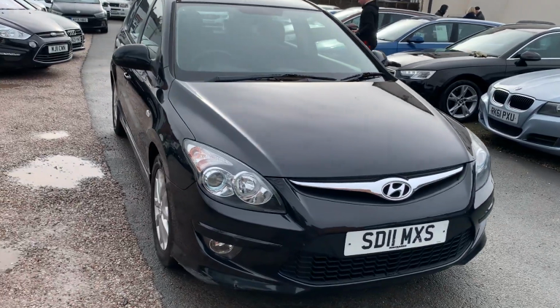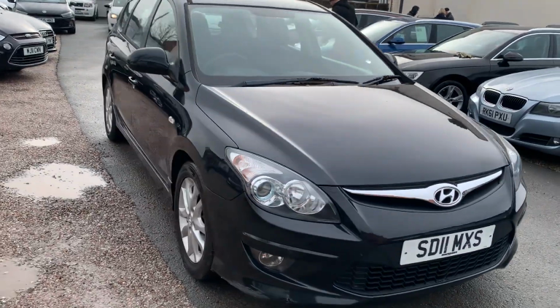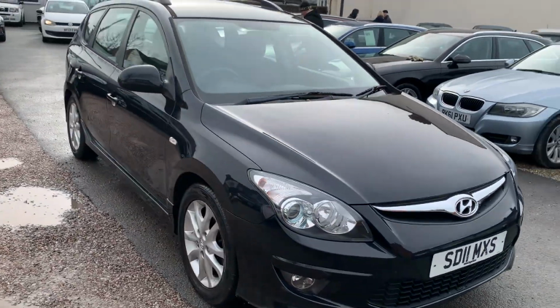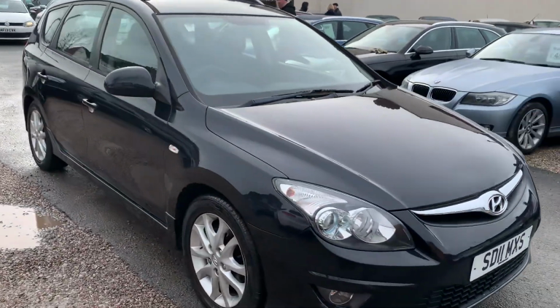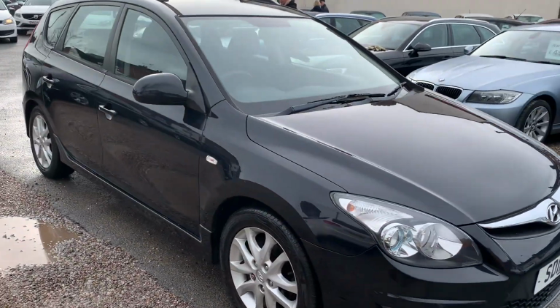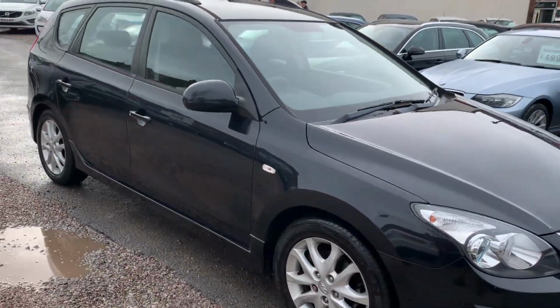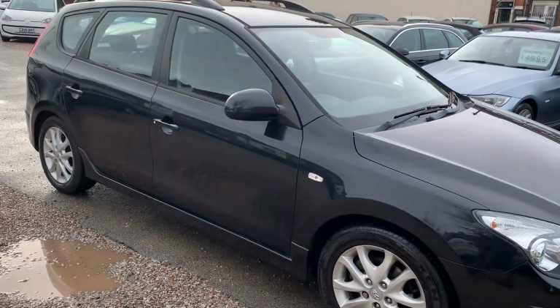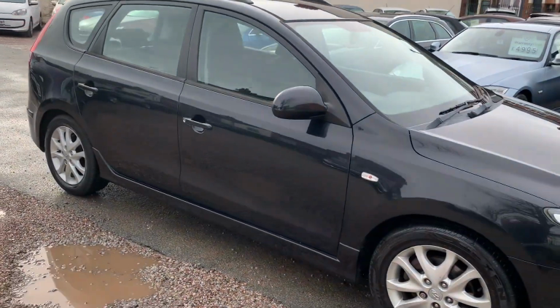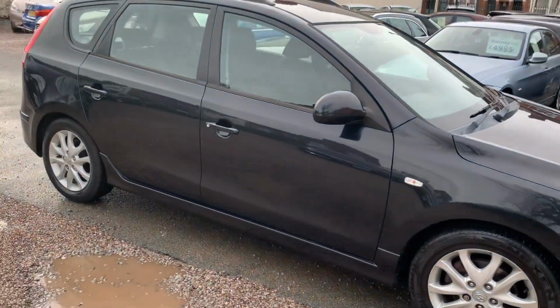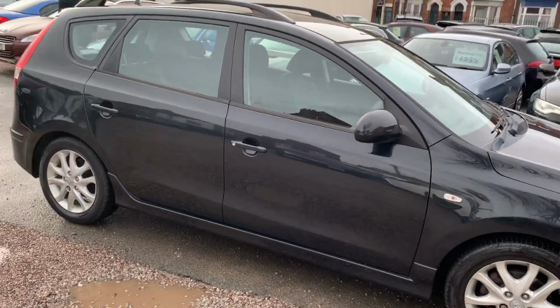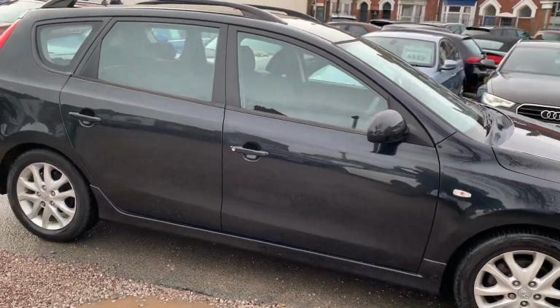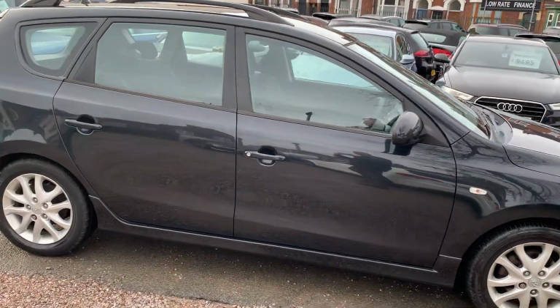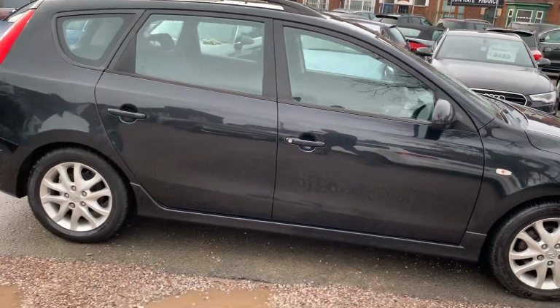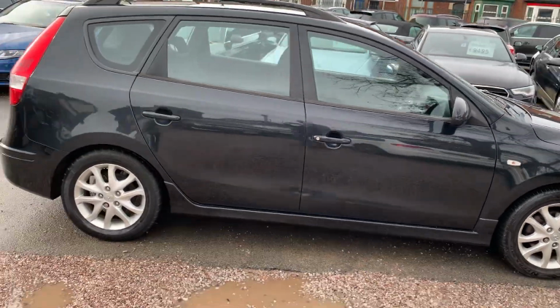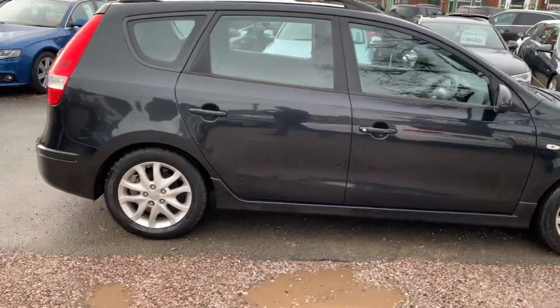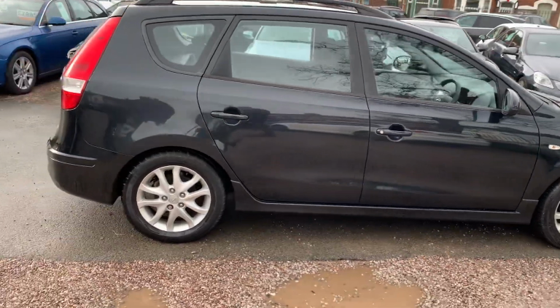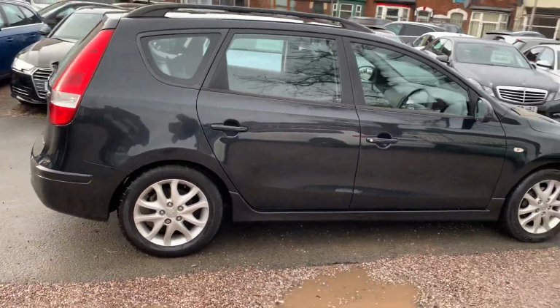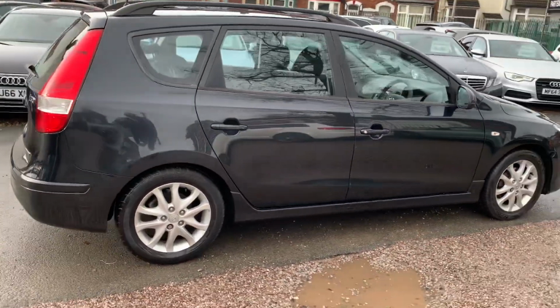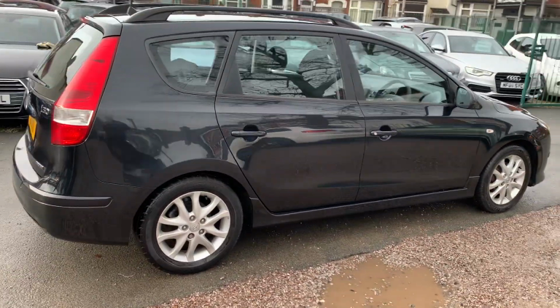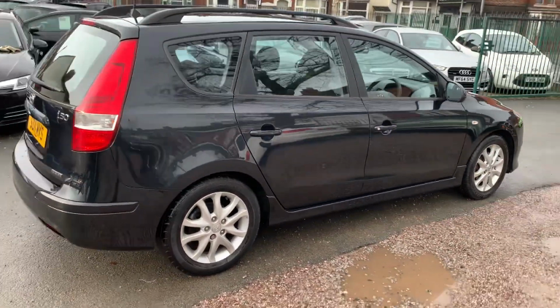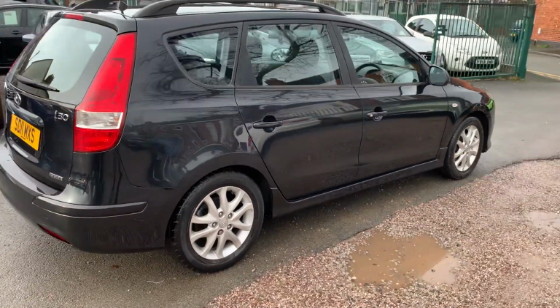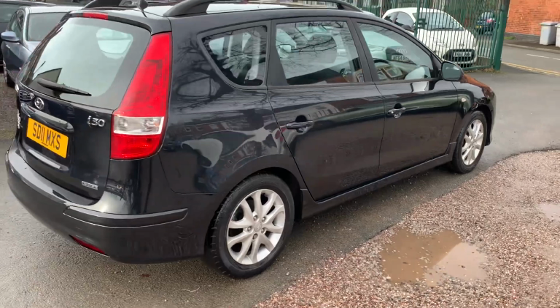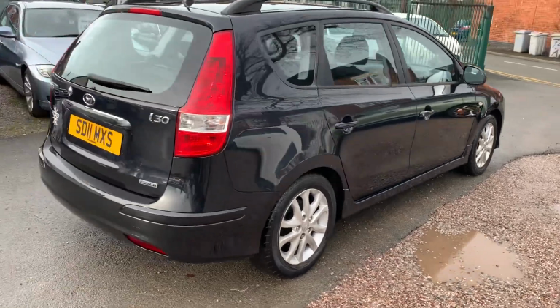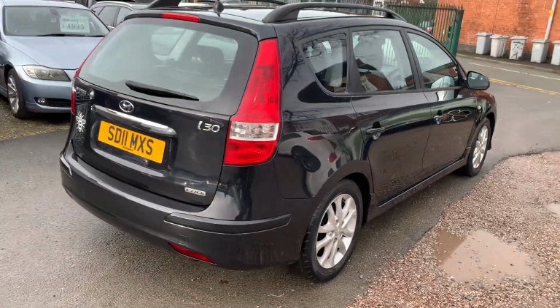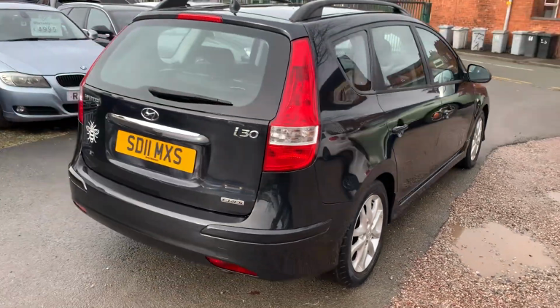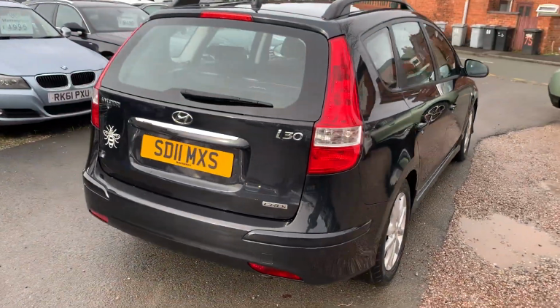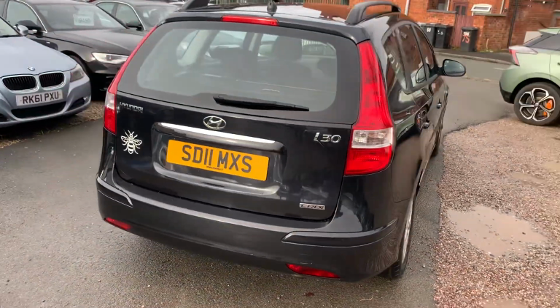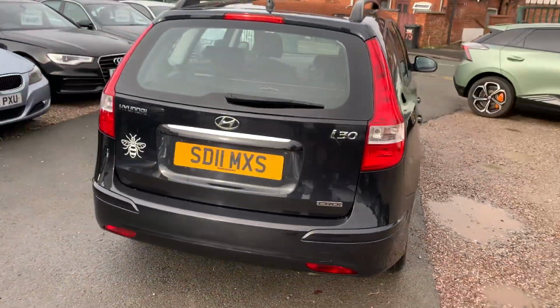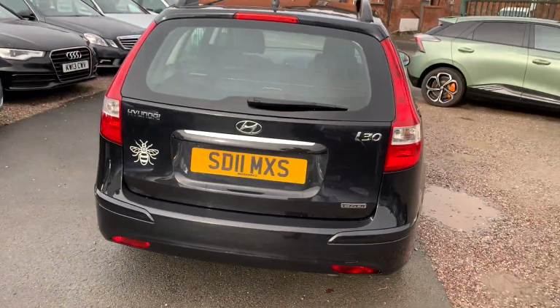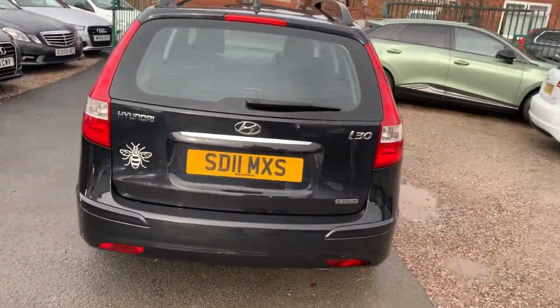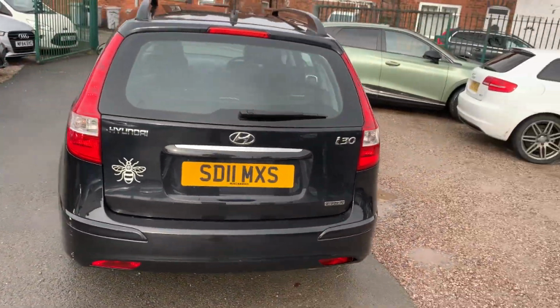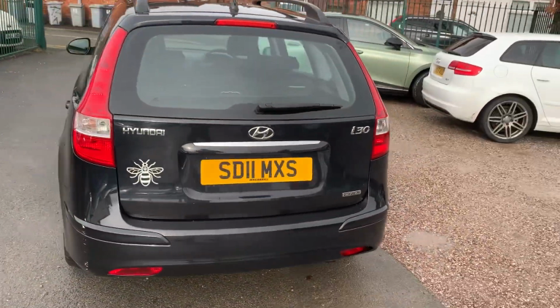Hi, it's Rich at D&C Car Sales in Crewe. I'm just going to do you a quick walk-around video of our Hyundai. I have got the car running so you can get a bit of a feel for it, and we'll have a walk around all the bodywork and we'll show you inside.